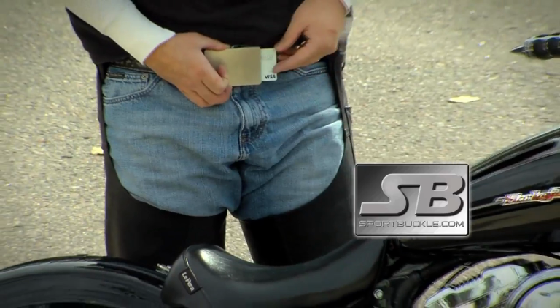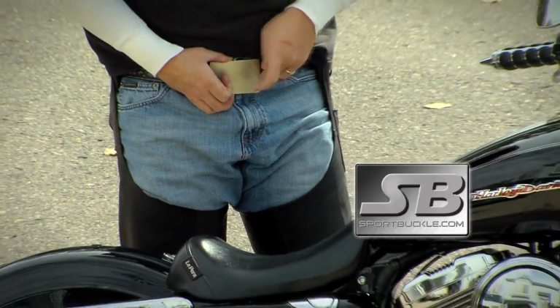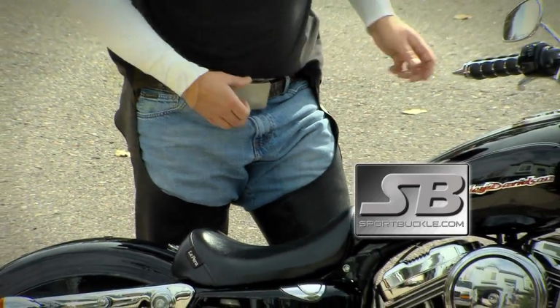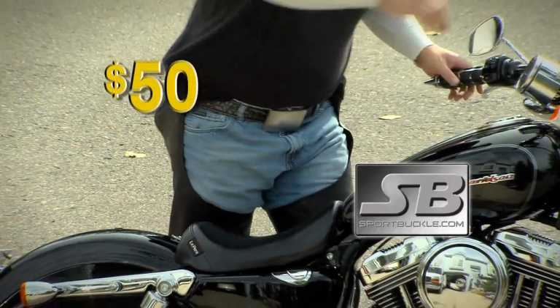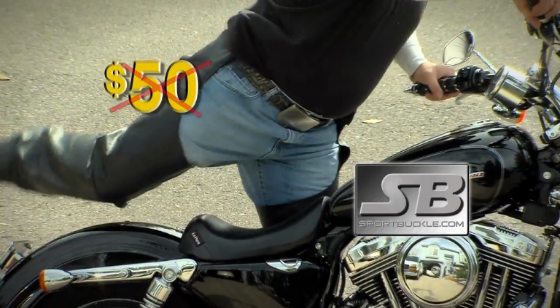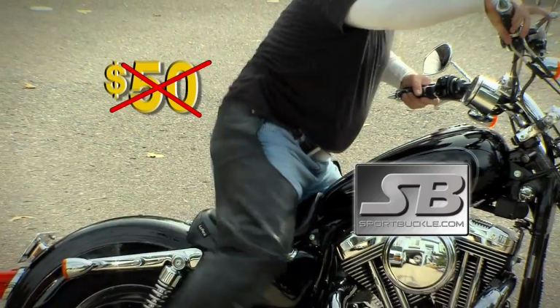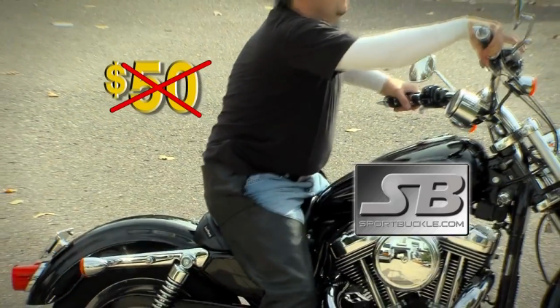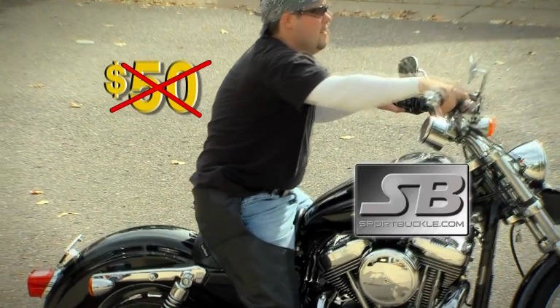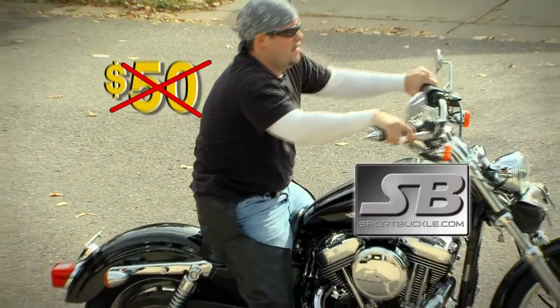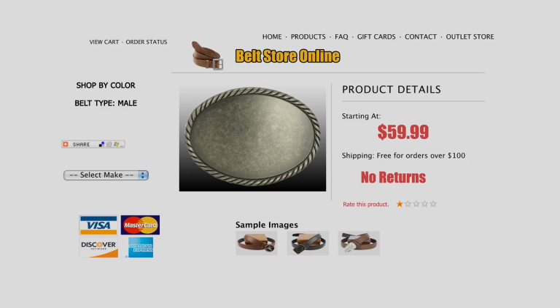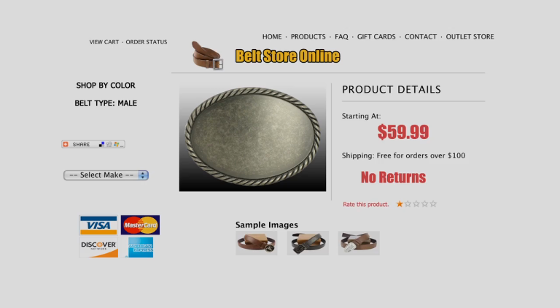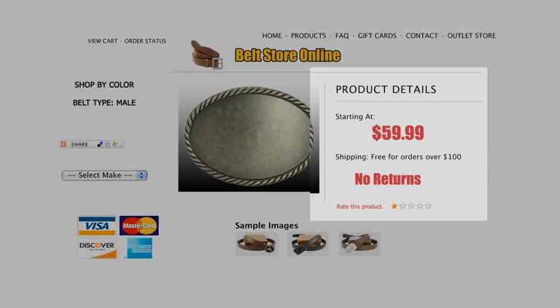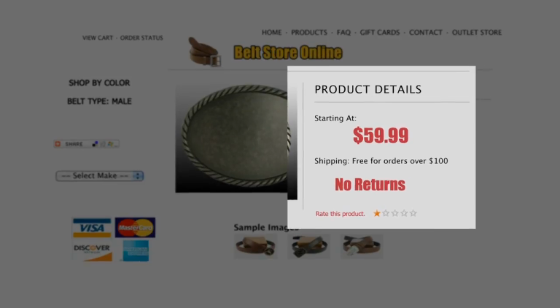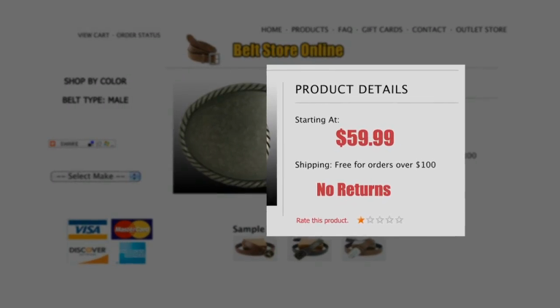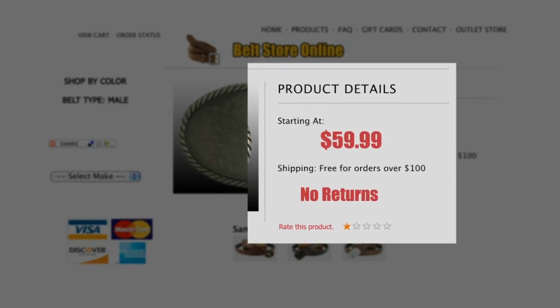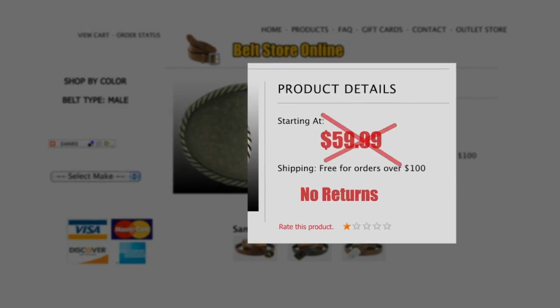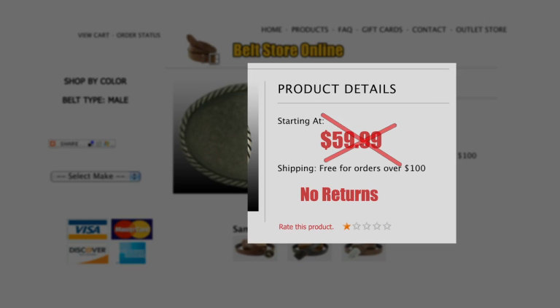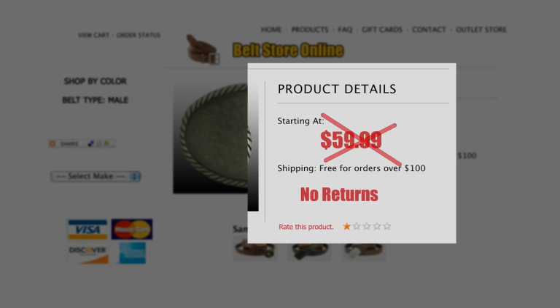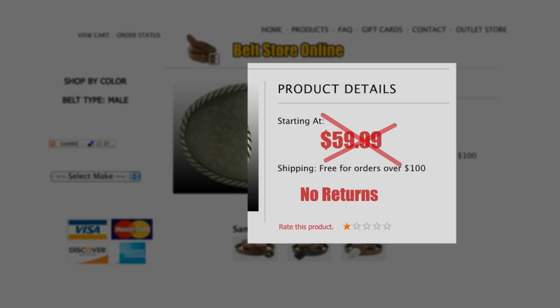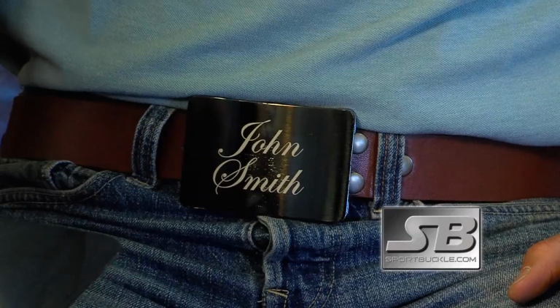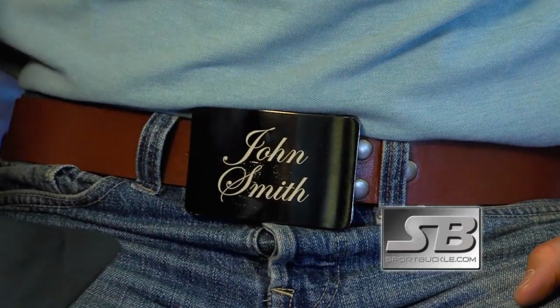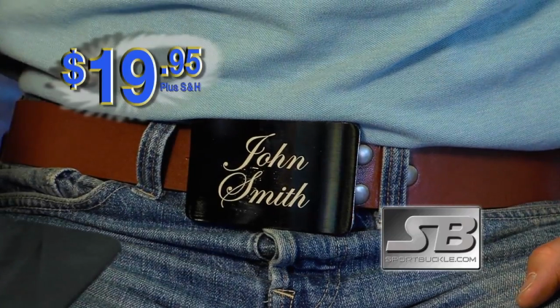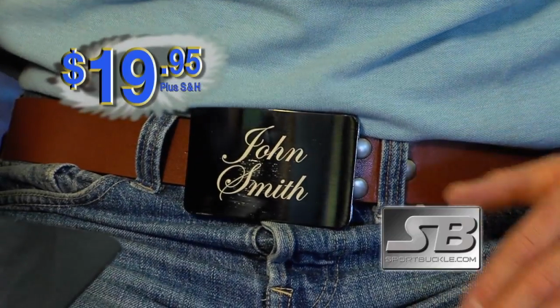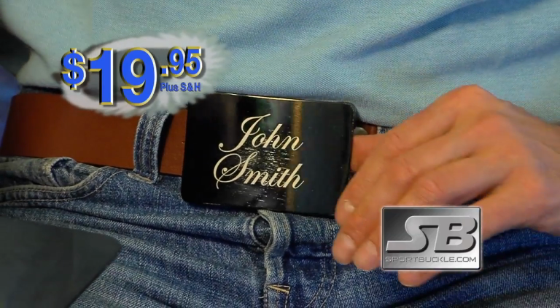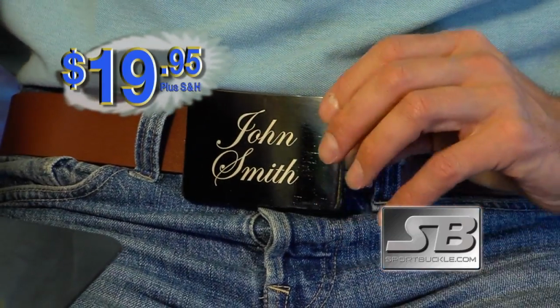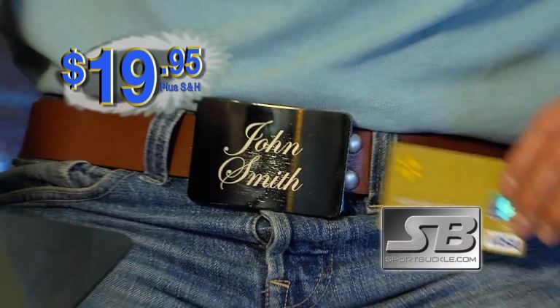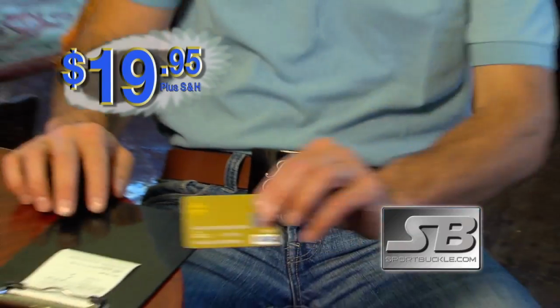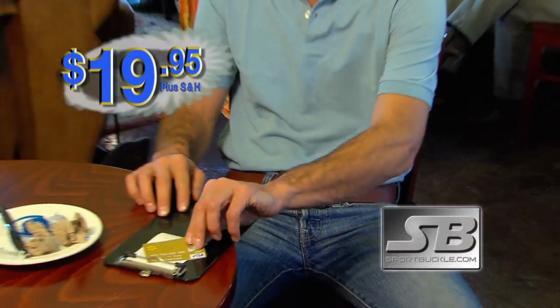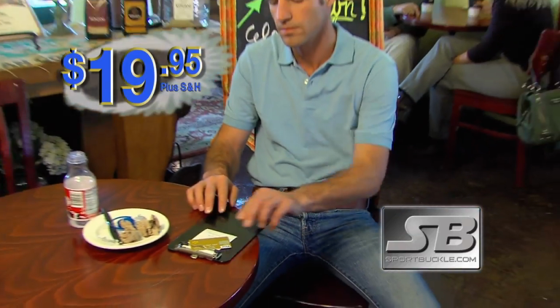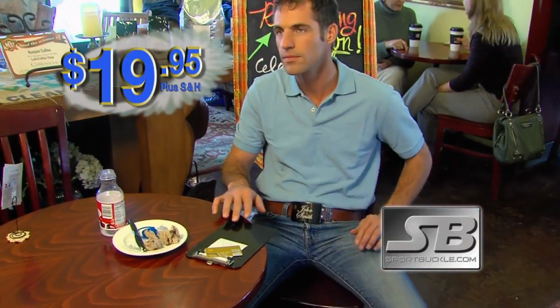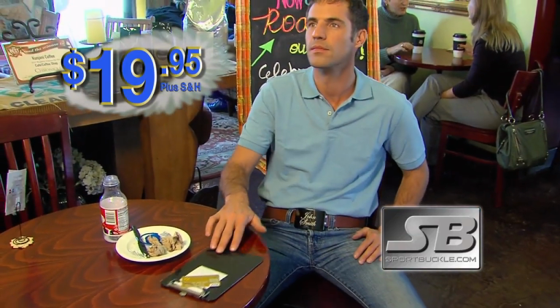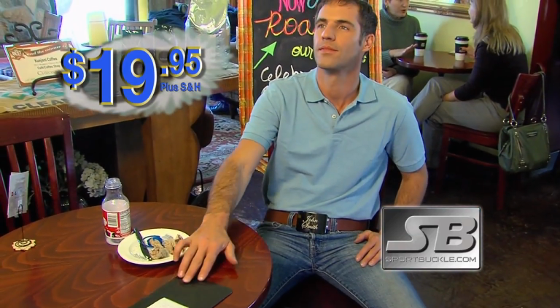The sleek Sport Buckle is normally sold for $50 or more. Most traditional belt buckles that are this high quality and long-lasting will cost you even more. But you can order your own Sport Buckle today for the limited-time special price of only $19.95.